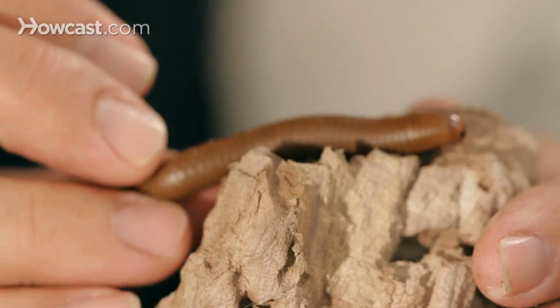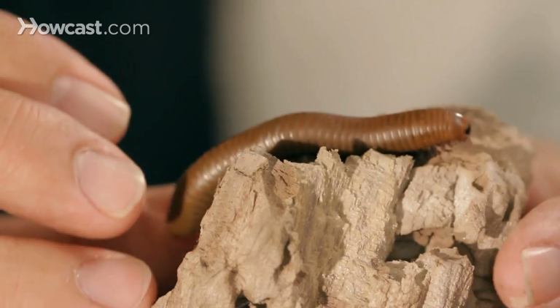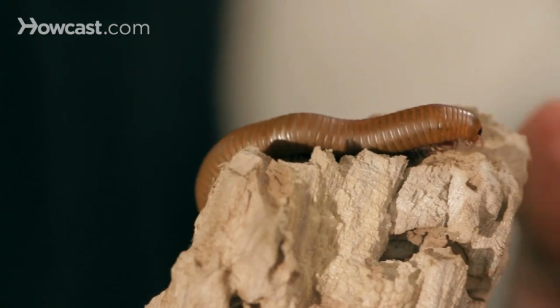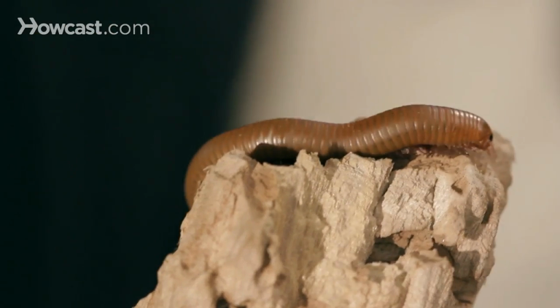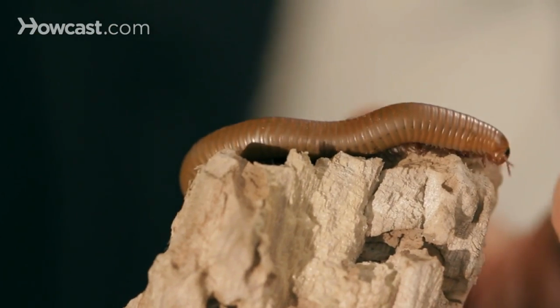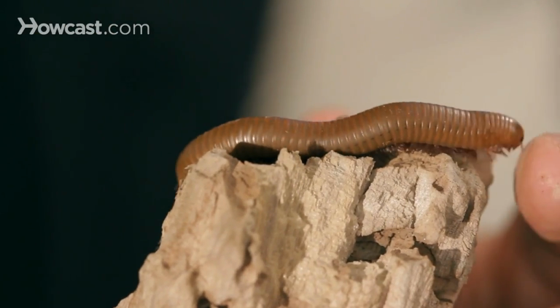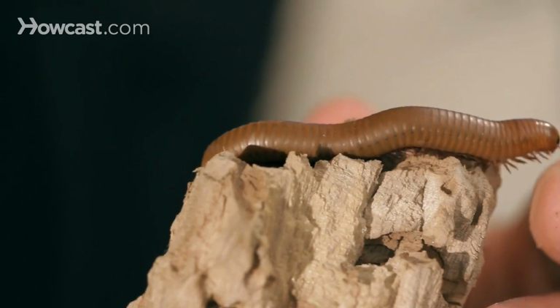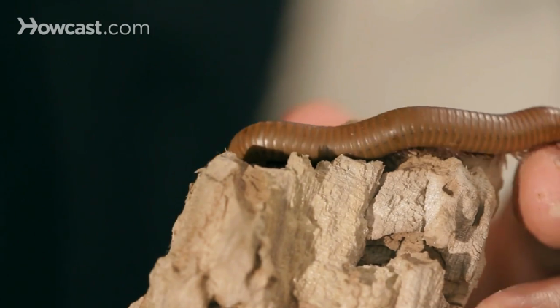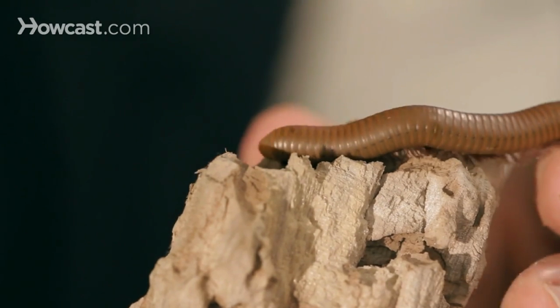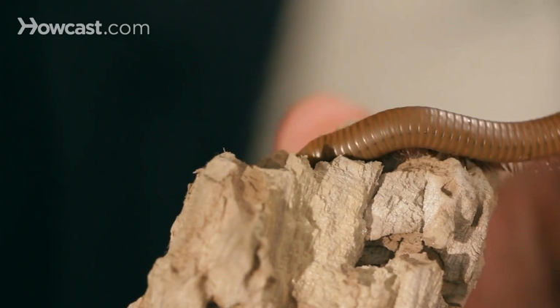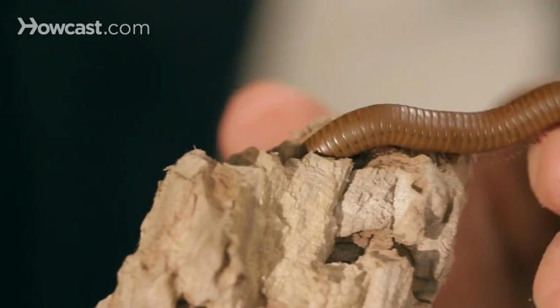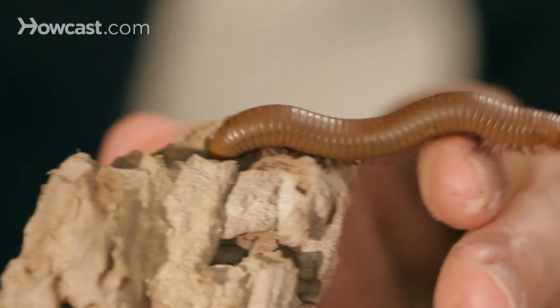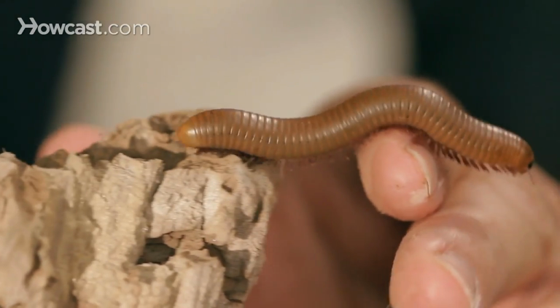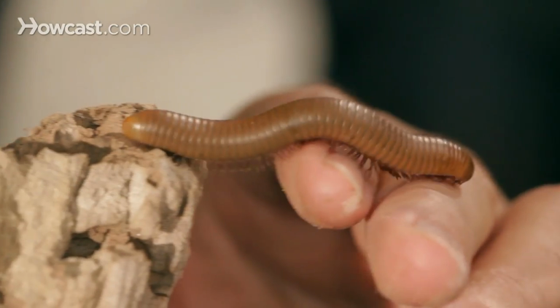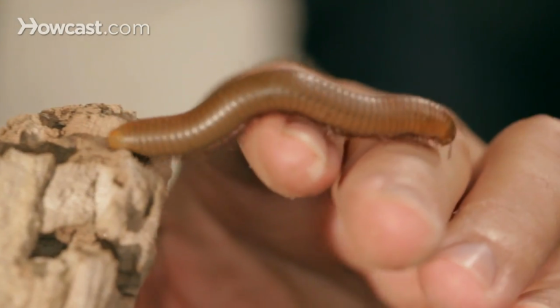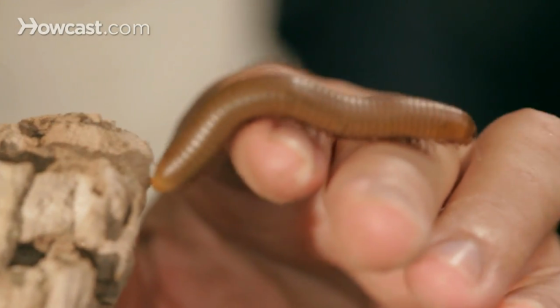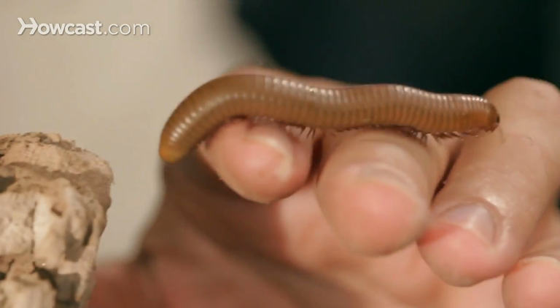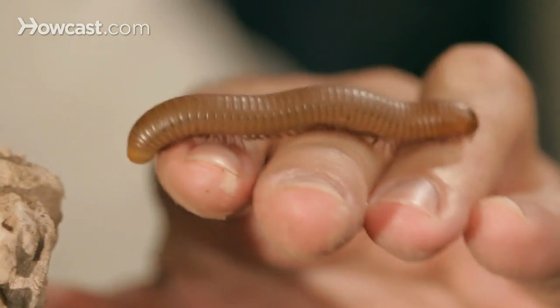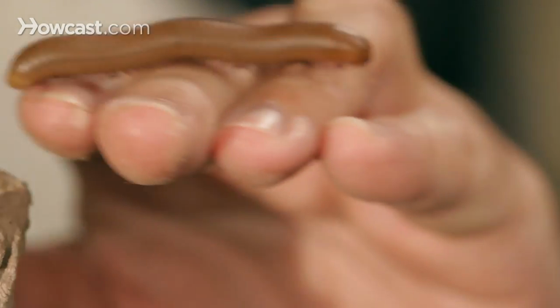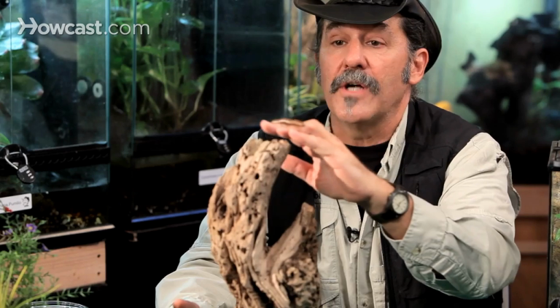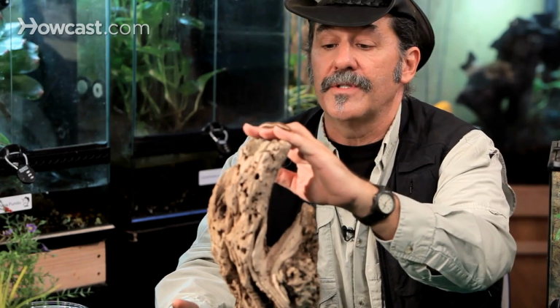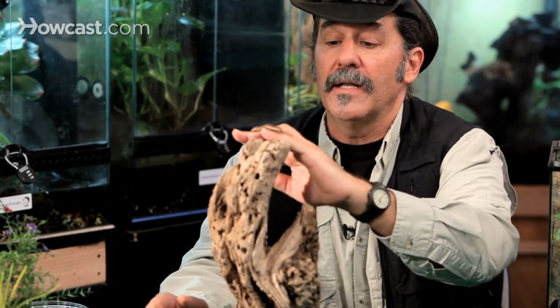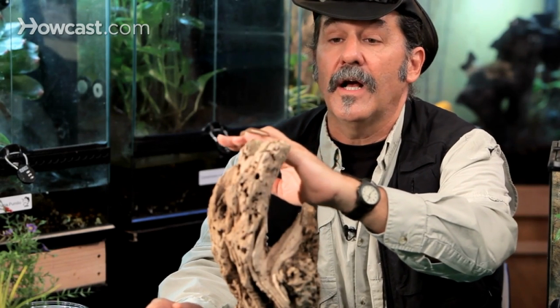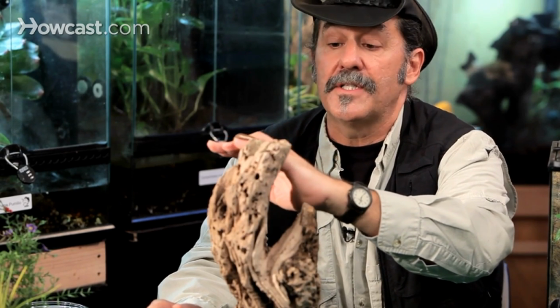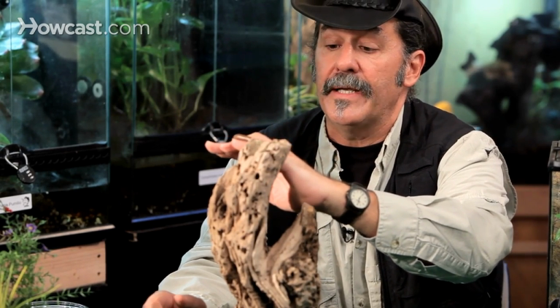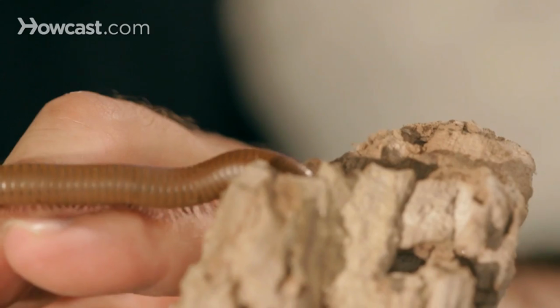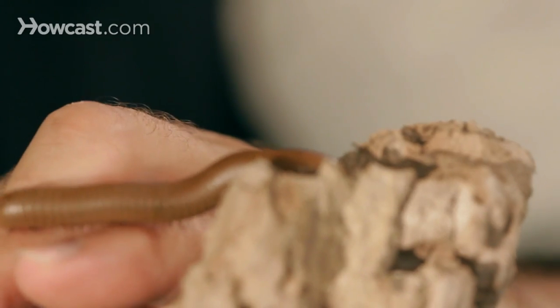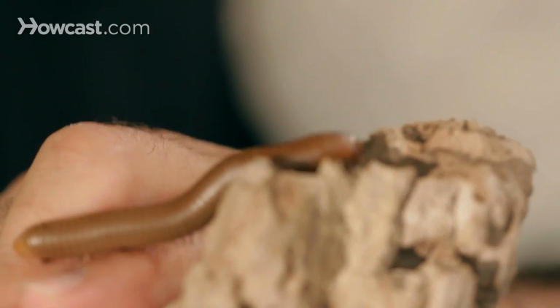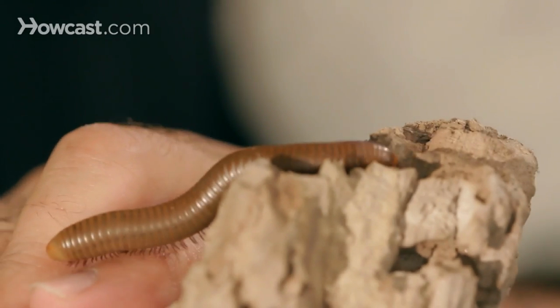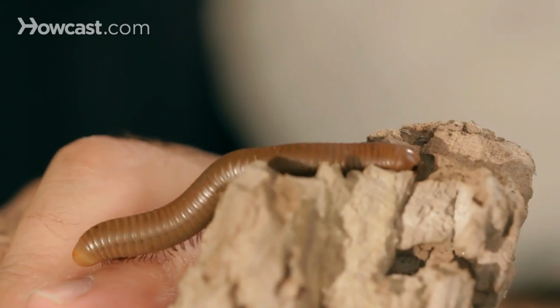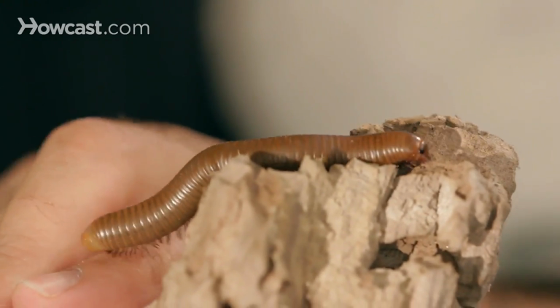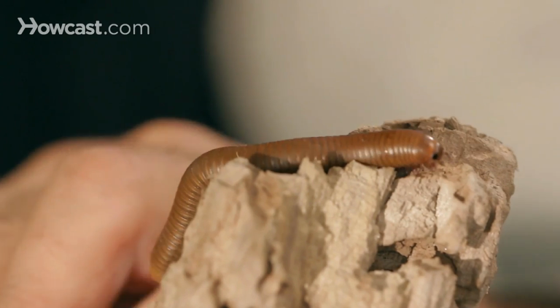Millipedes are all over the planet. There's probably close to 10,000 species of millipedes in the world, and every single one of them is harmless. Unlike their cousins the centipedes, which have a venomous bite, millipedes are completely benign. They don't have any mouth parts that can bite.